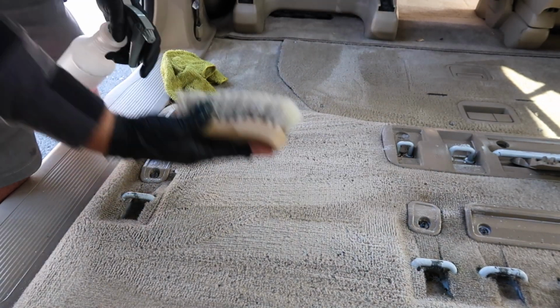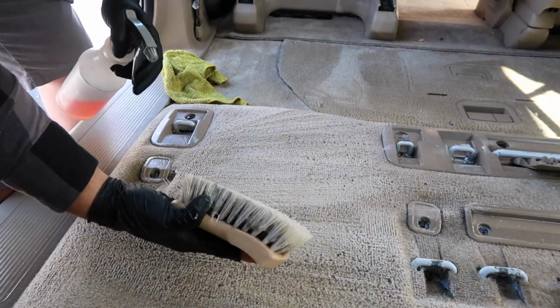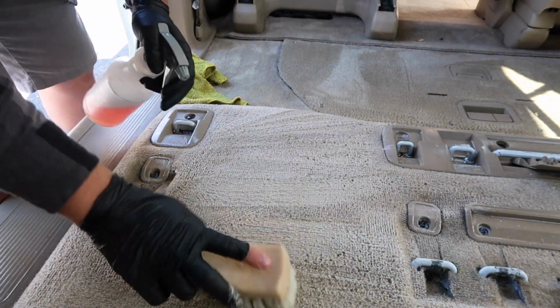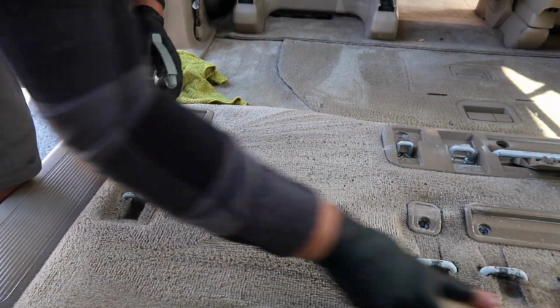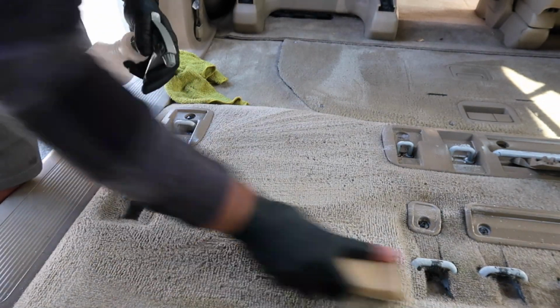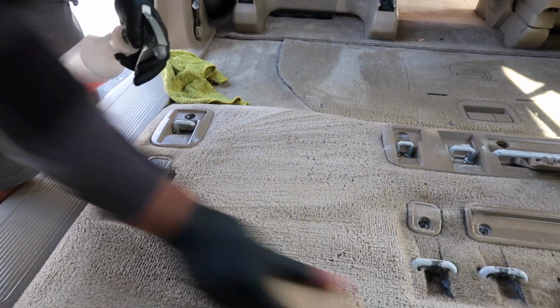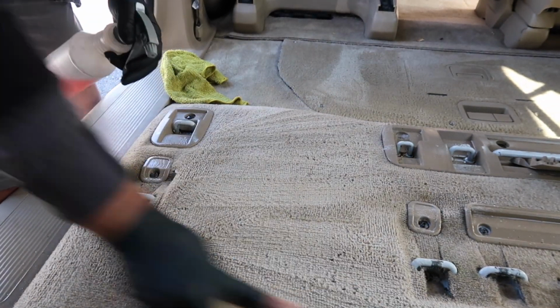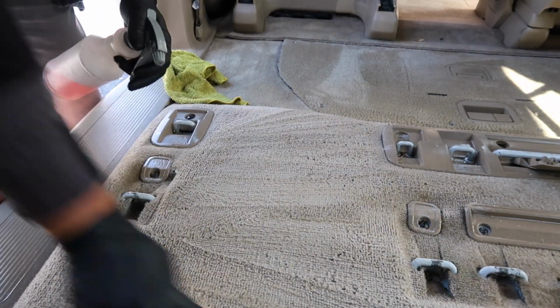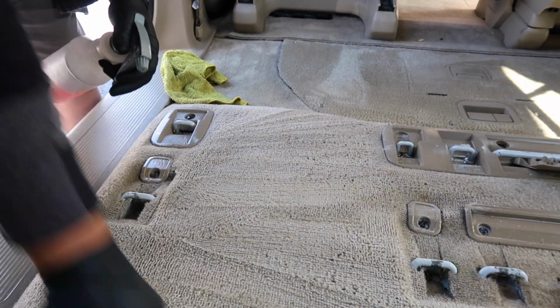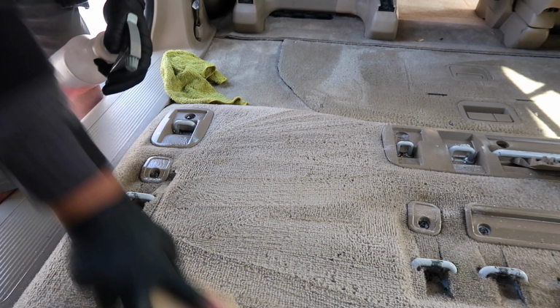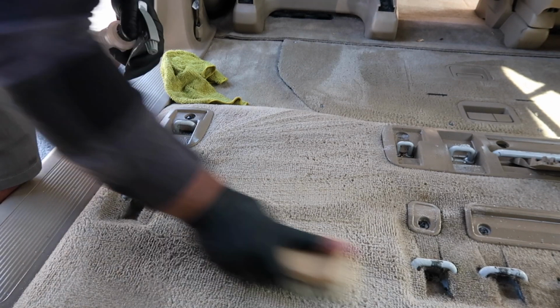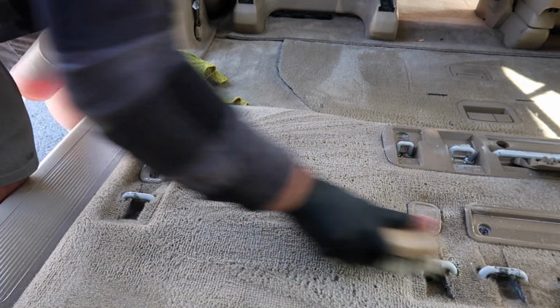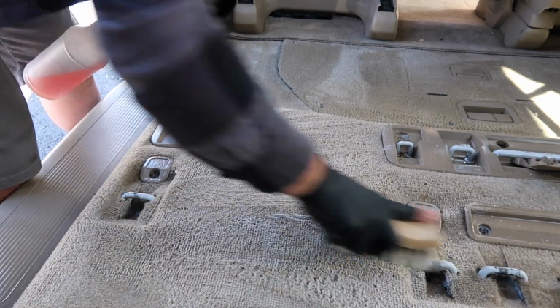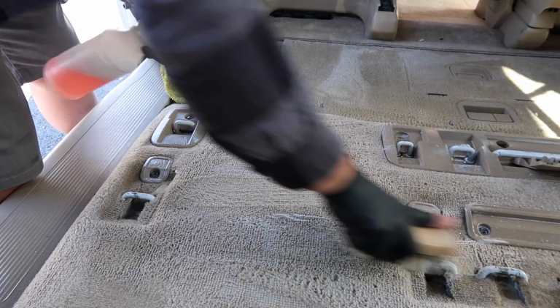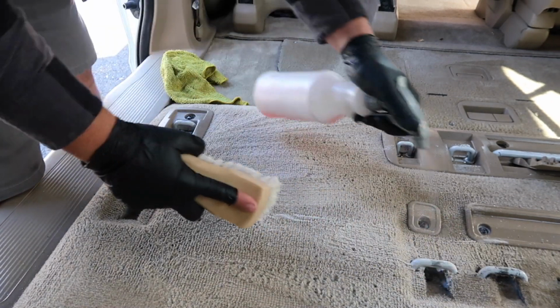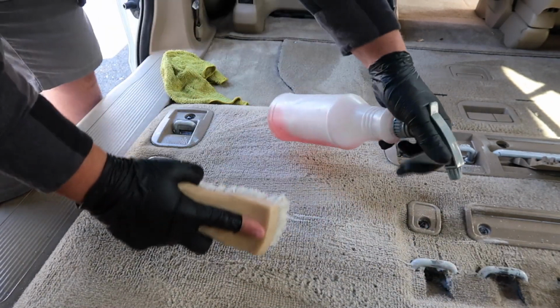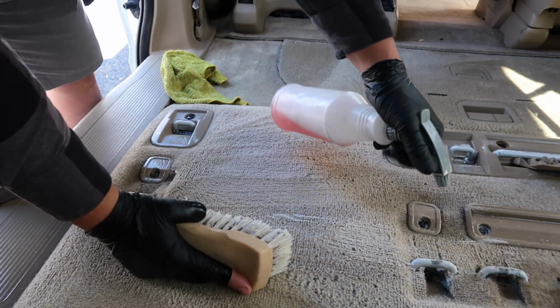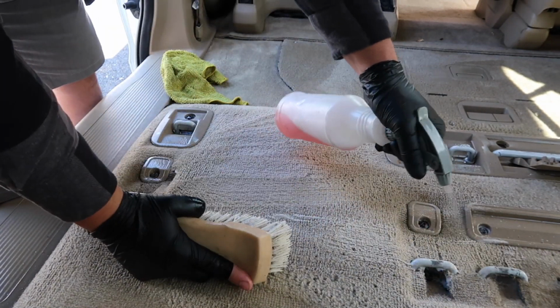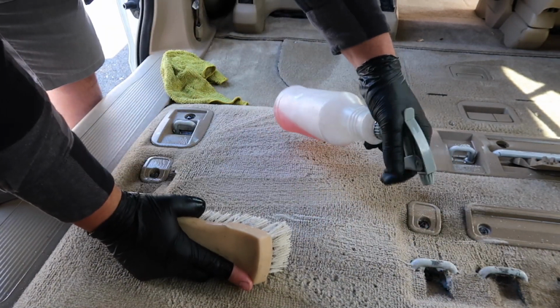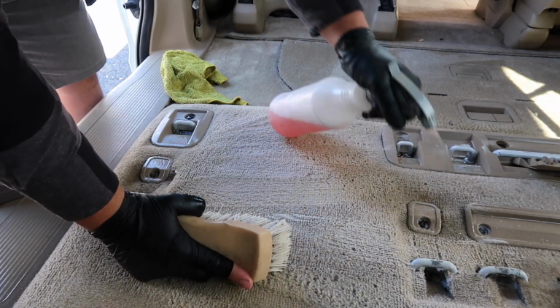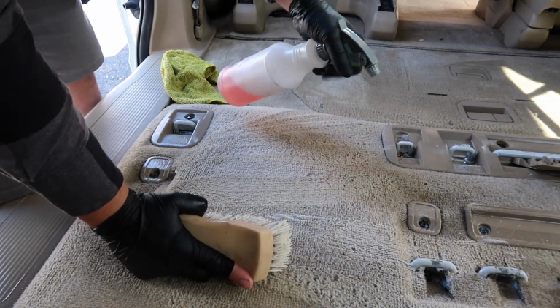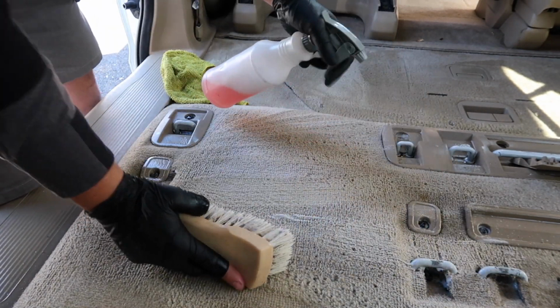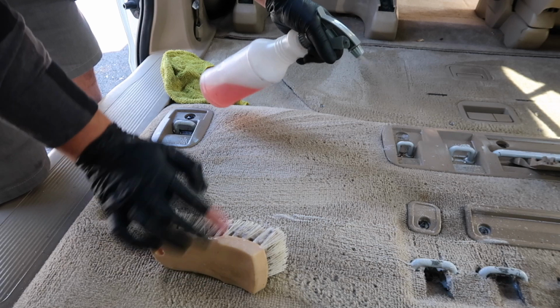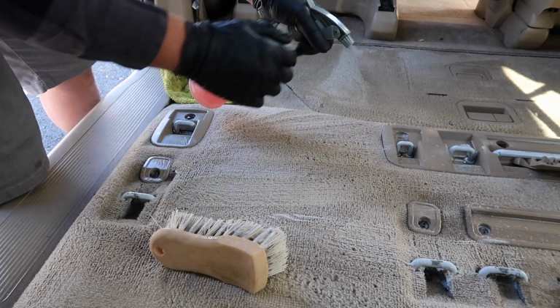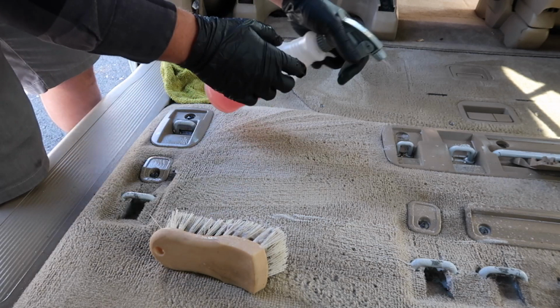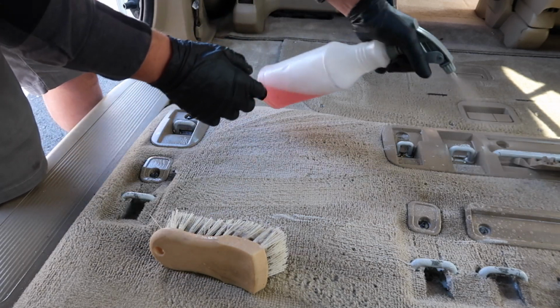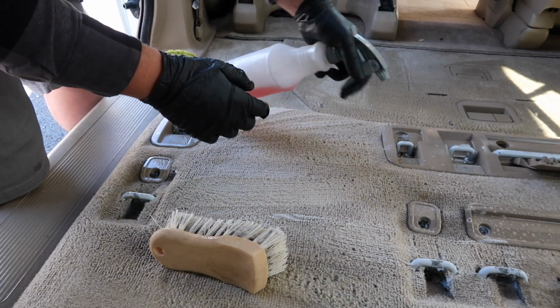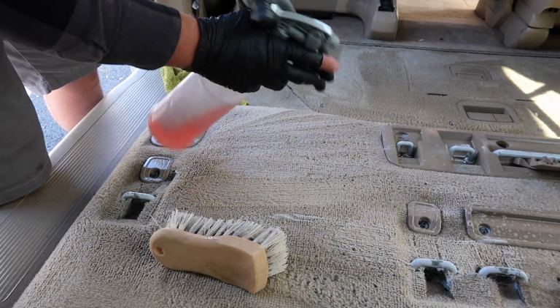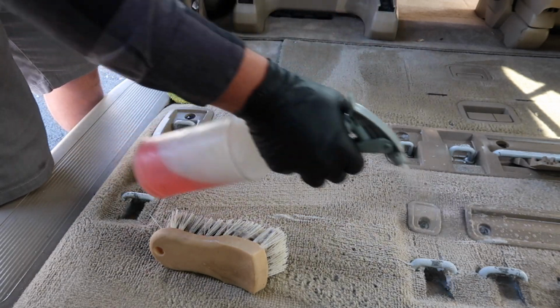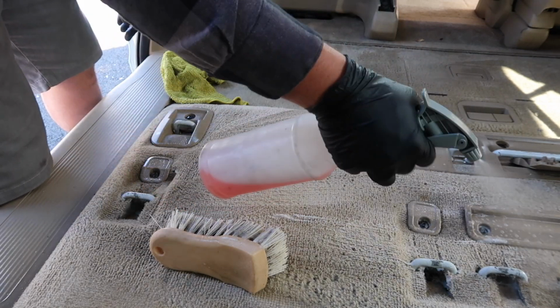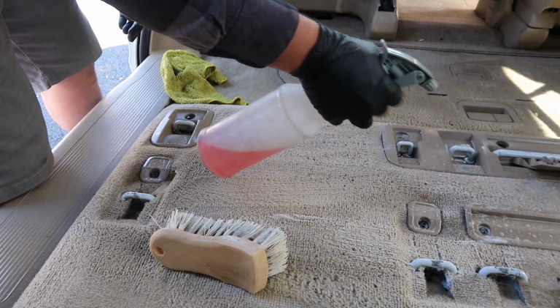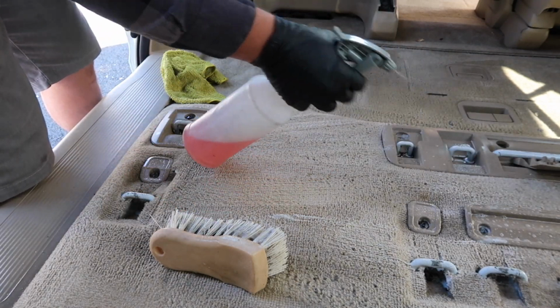The DA polisher attachment works, but this brush method is just faster — it enables you to get into tight spots without needing a longer attachment.